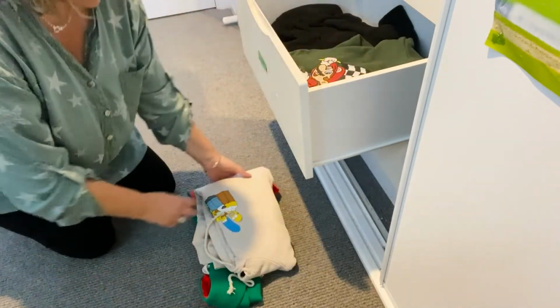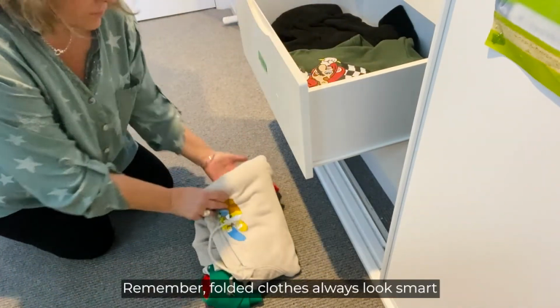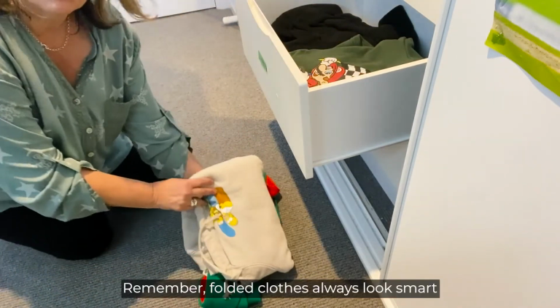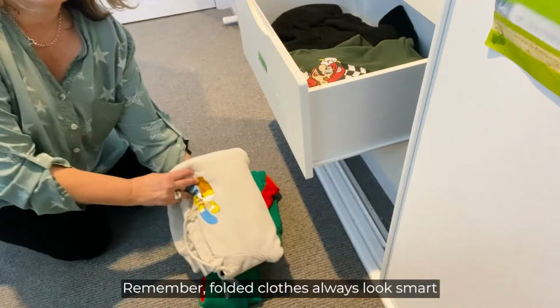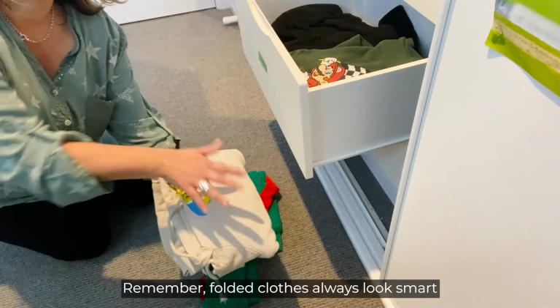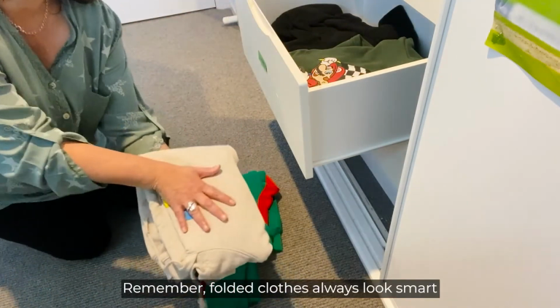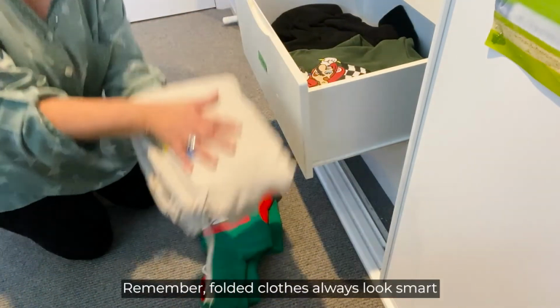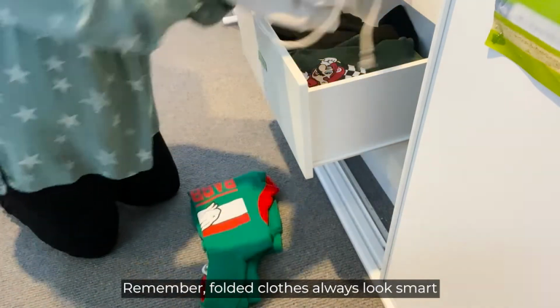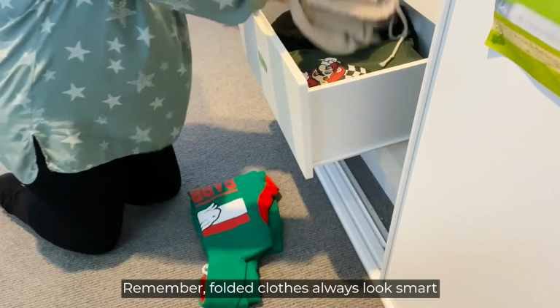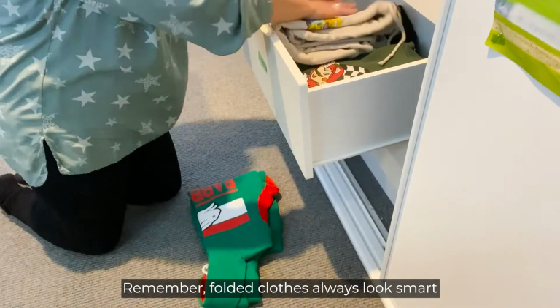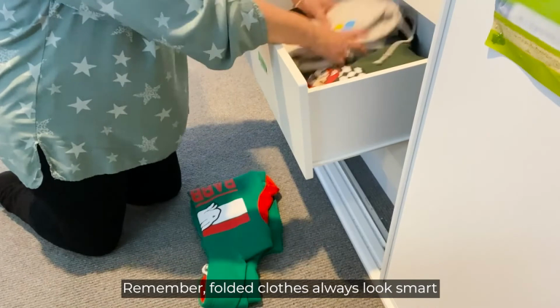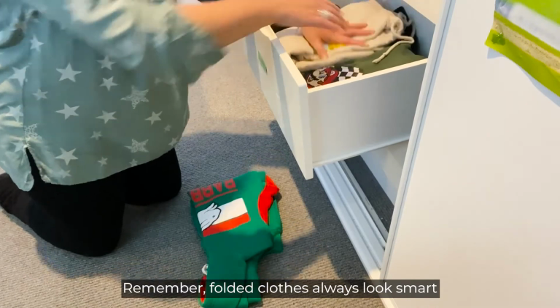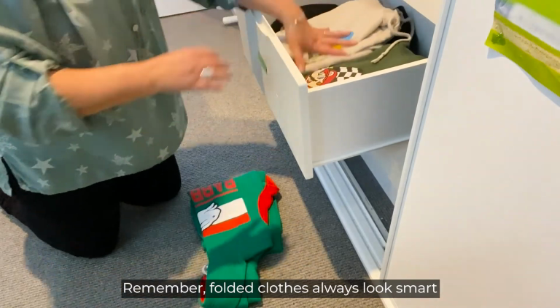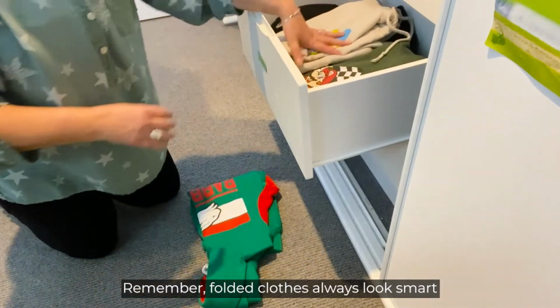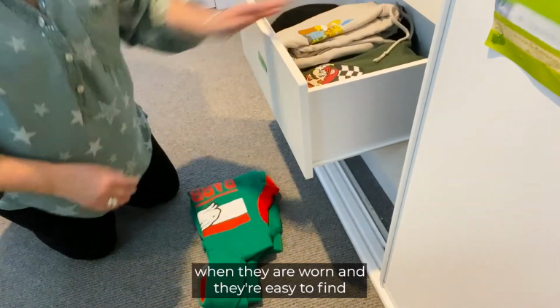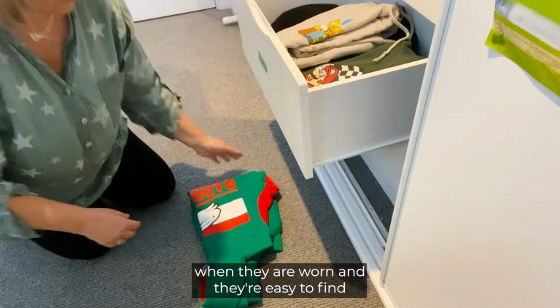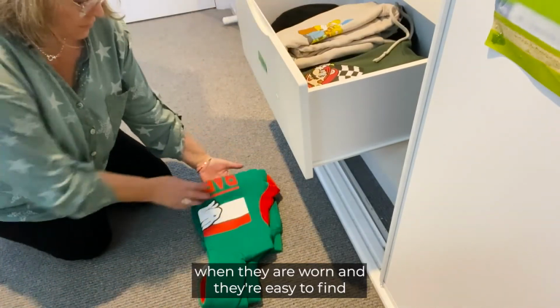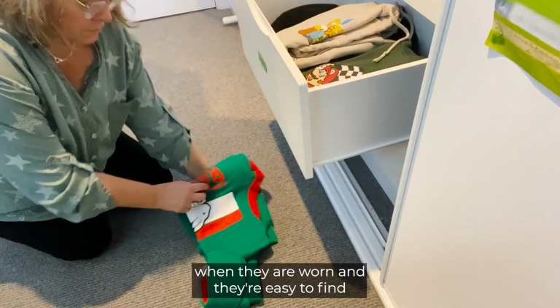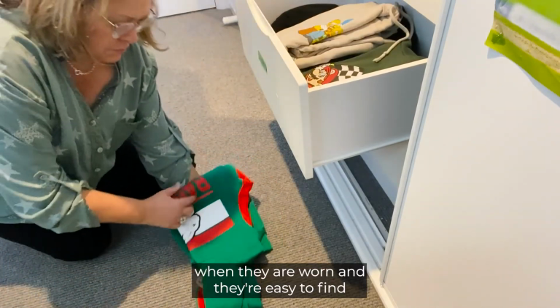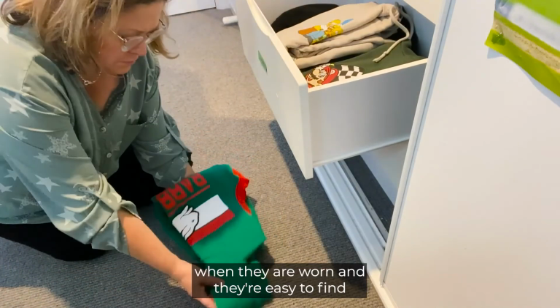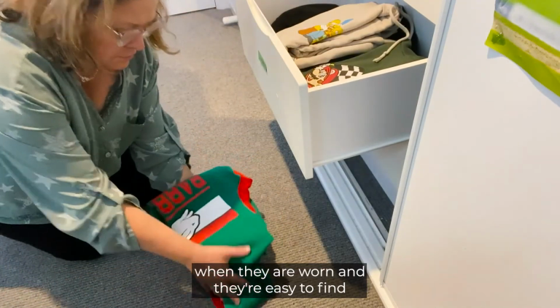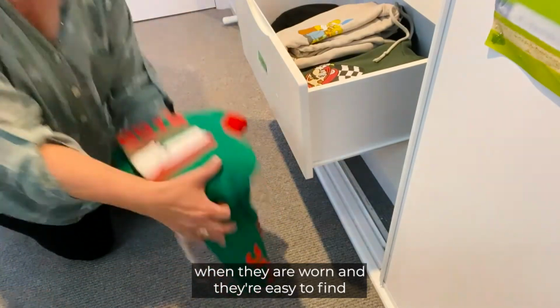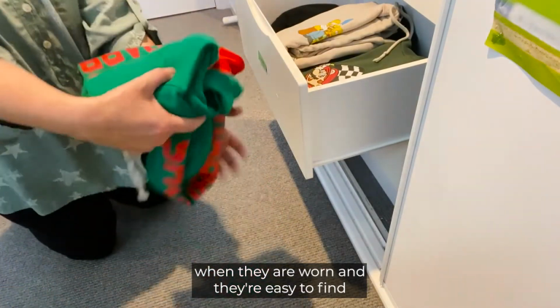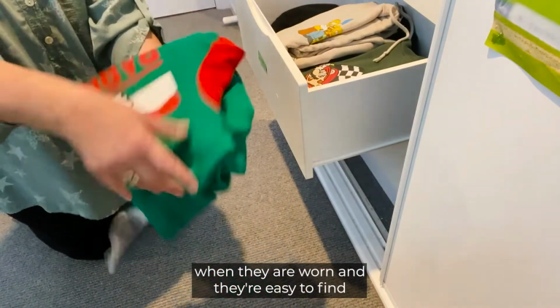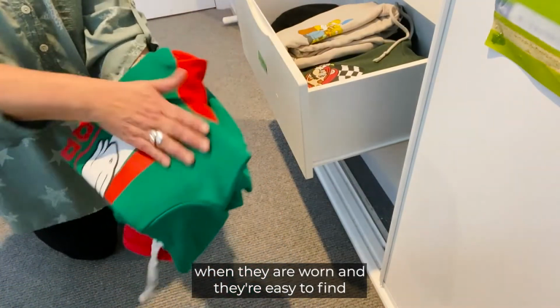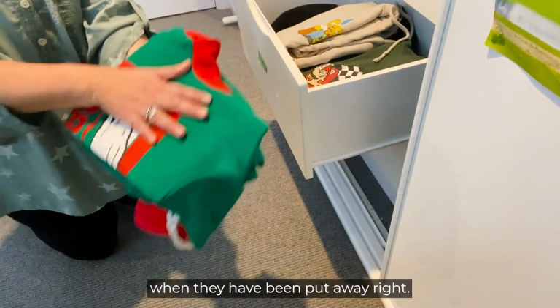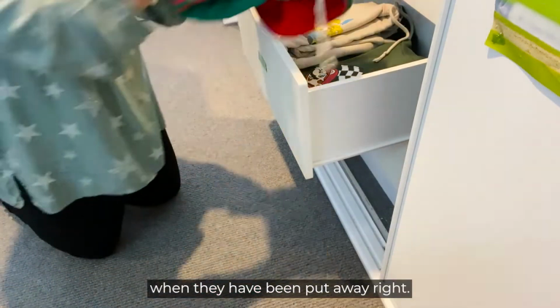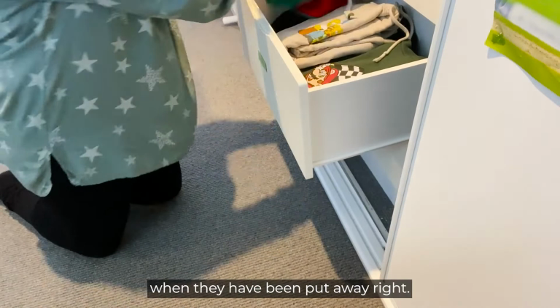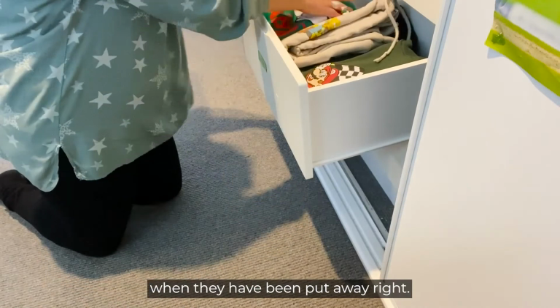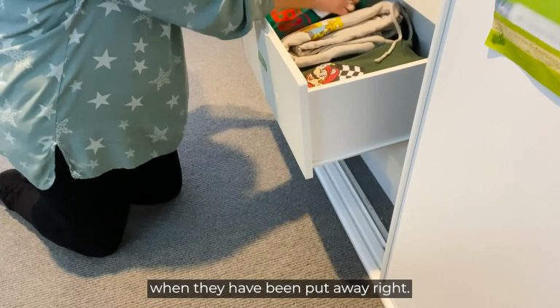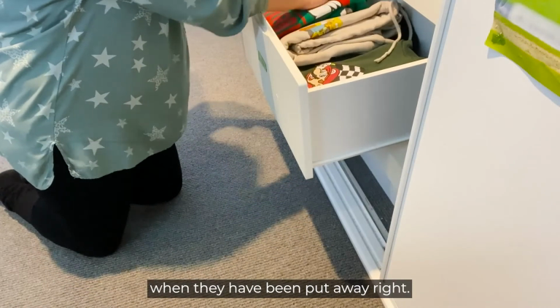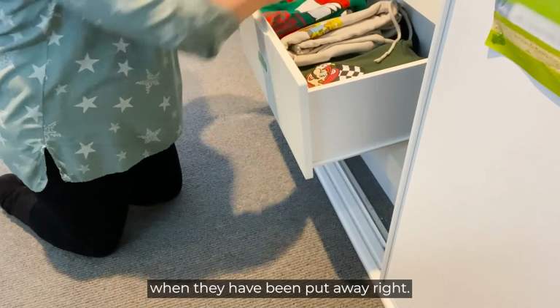Remember, folded clothes always look smart when they are worn and they are easy to find when they have been put away right.